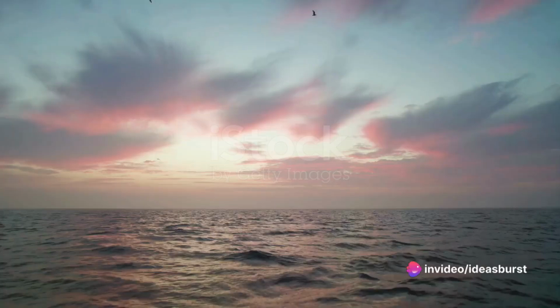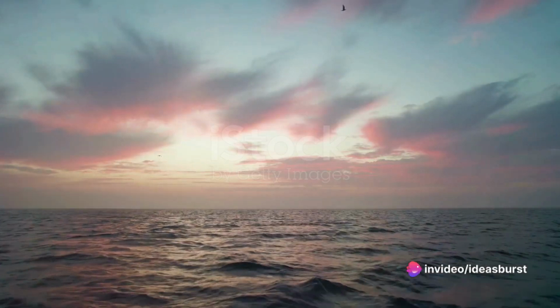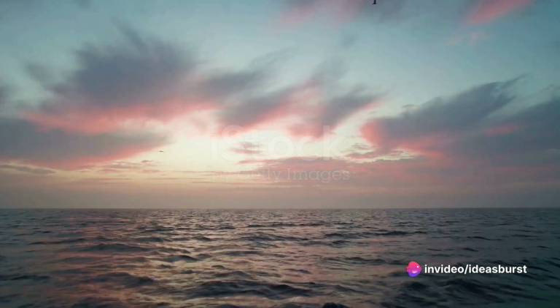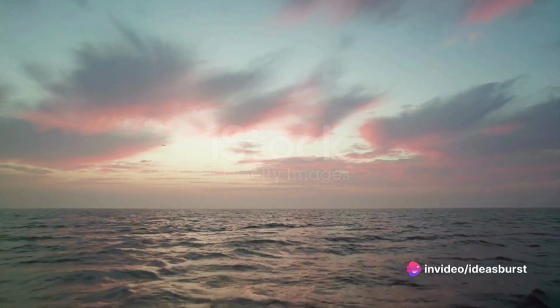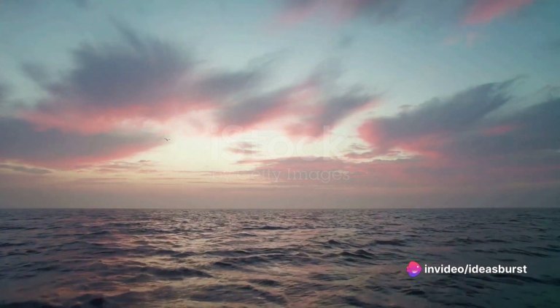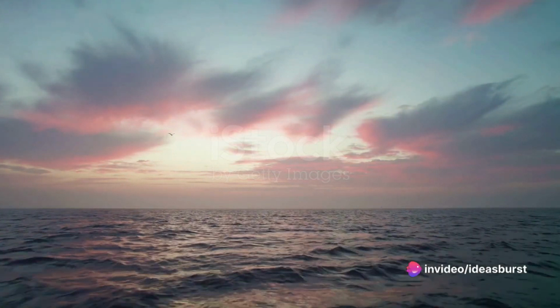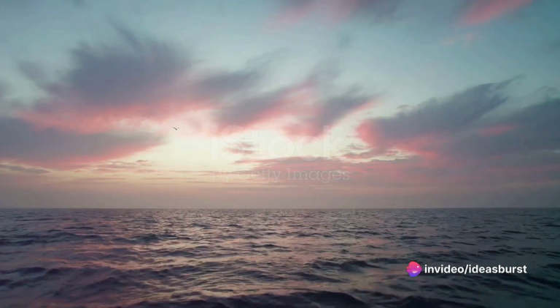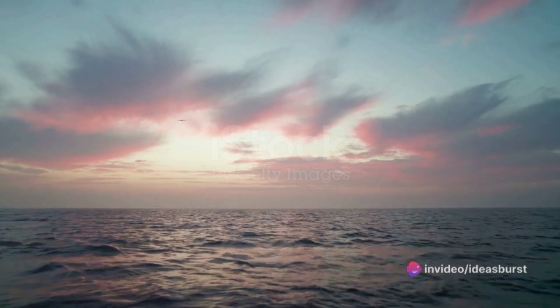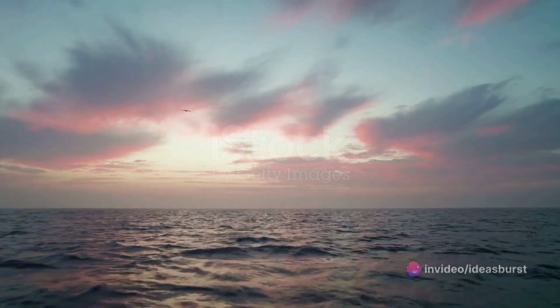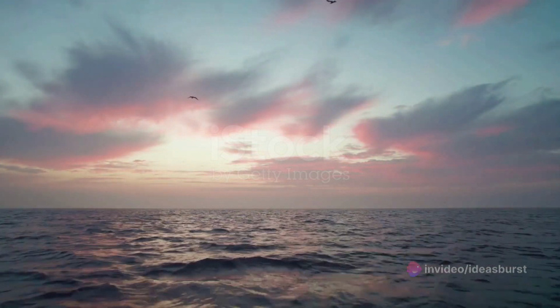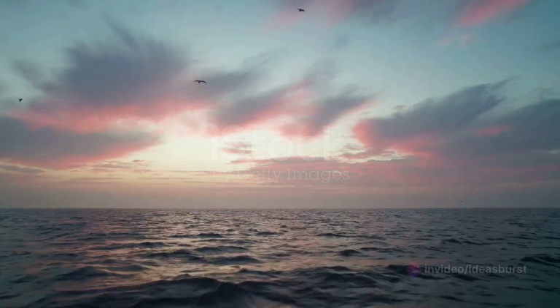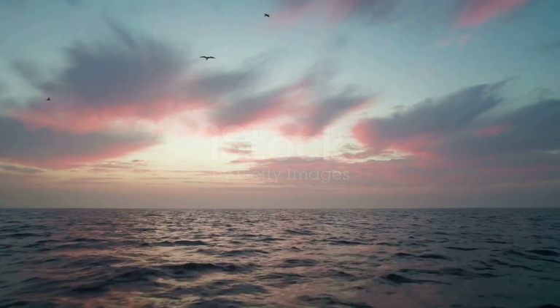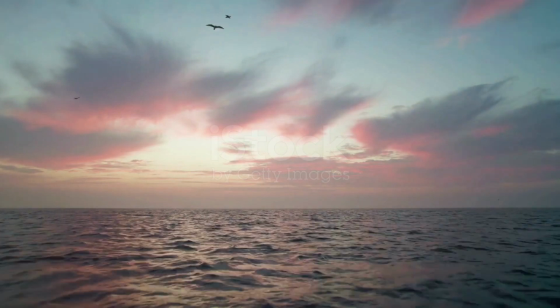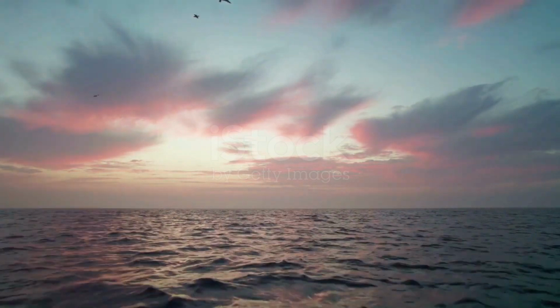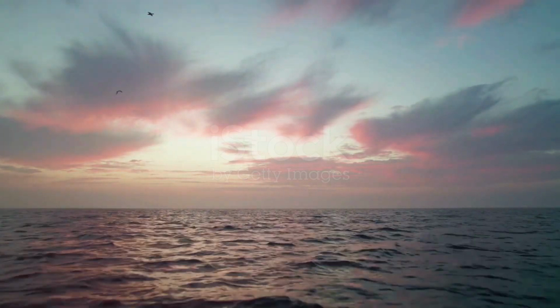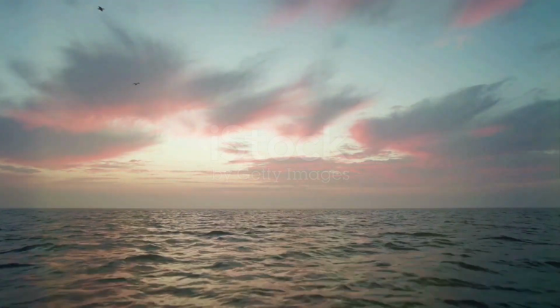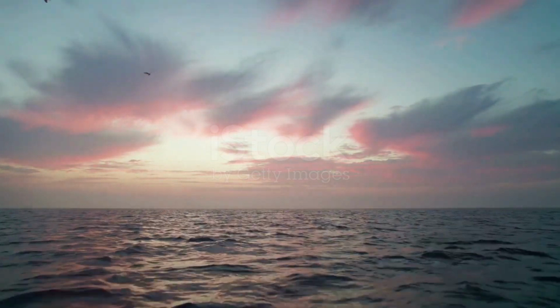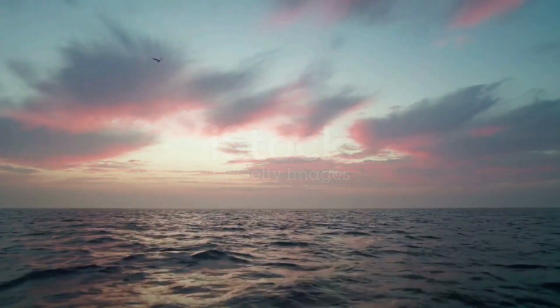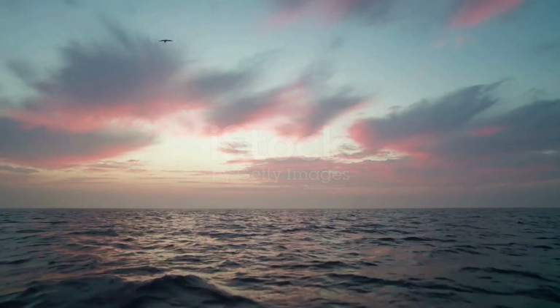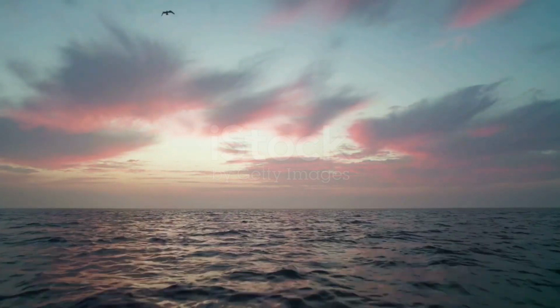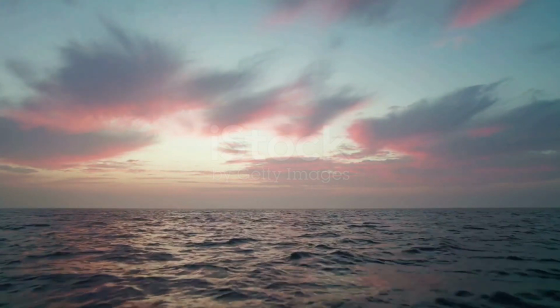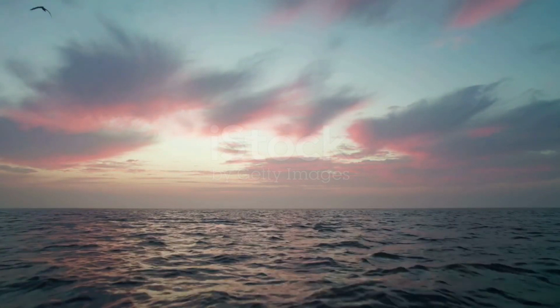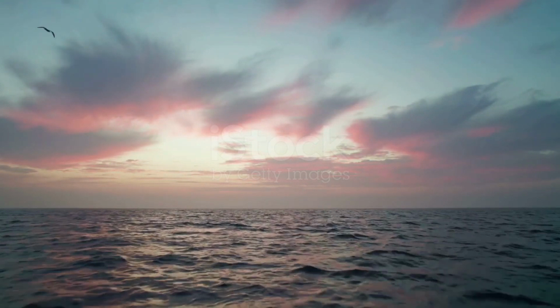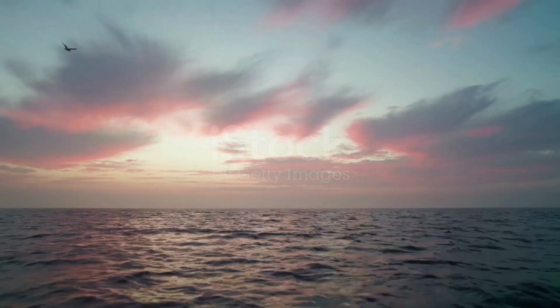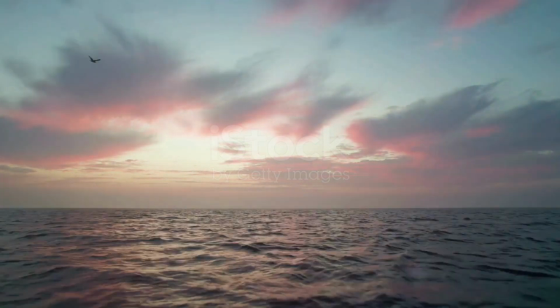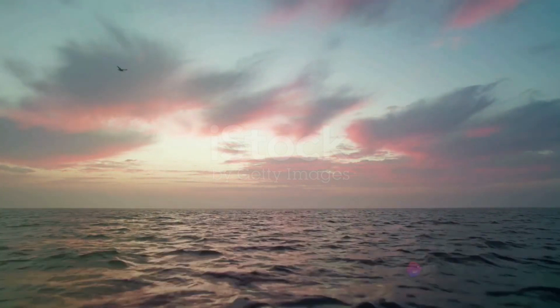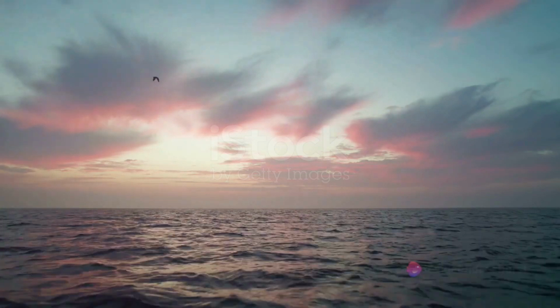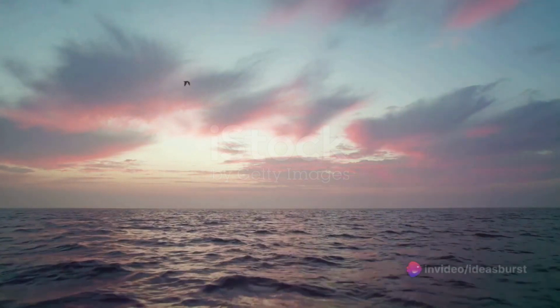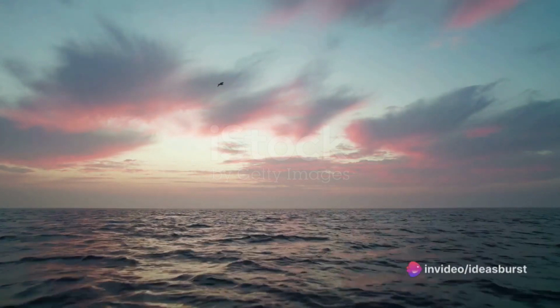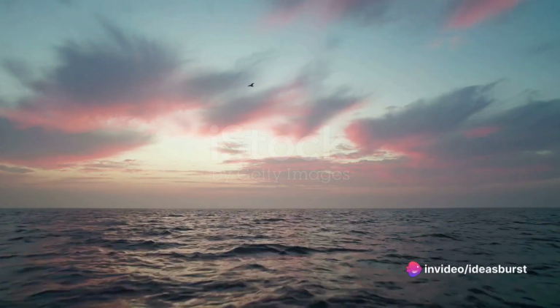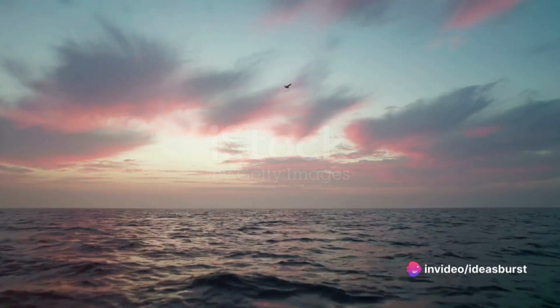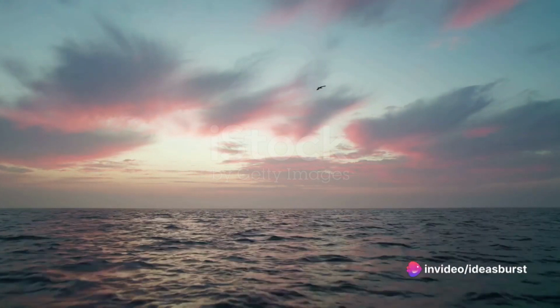Now, here's where the Earth's atmosphere steps in. As sunlight voyages through the Earth's atmosphere, blue light, with its shorter wavelength, scatters more than the other colors. The shorter the wavelength, the higher the scattering.